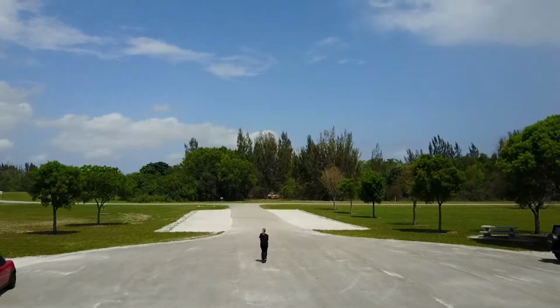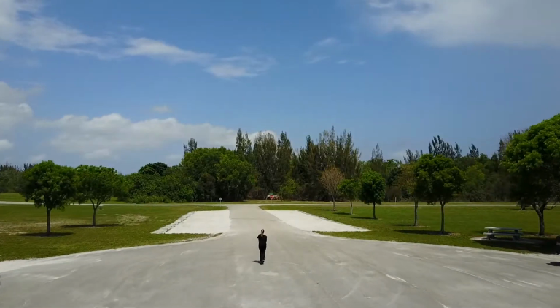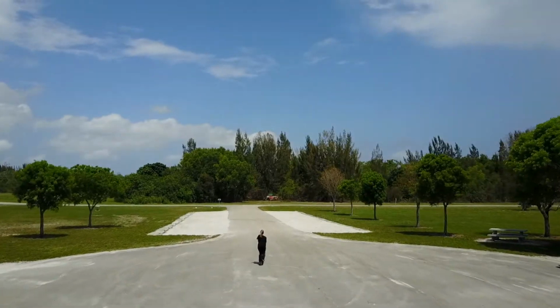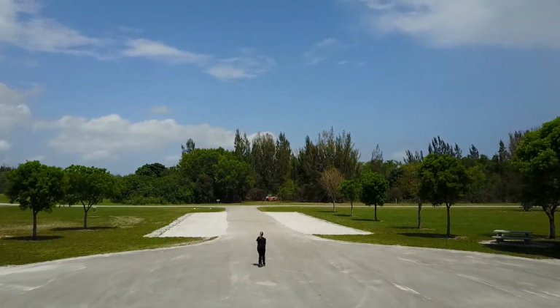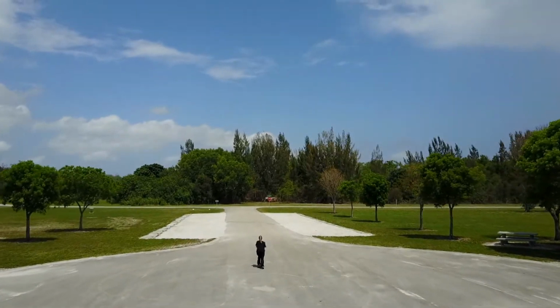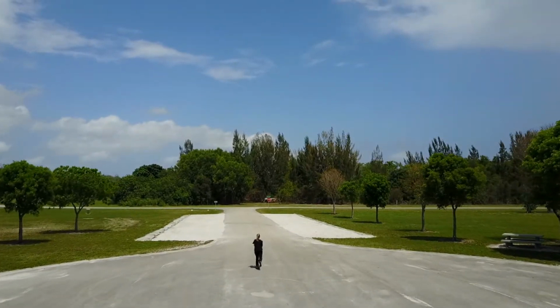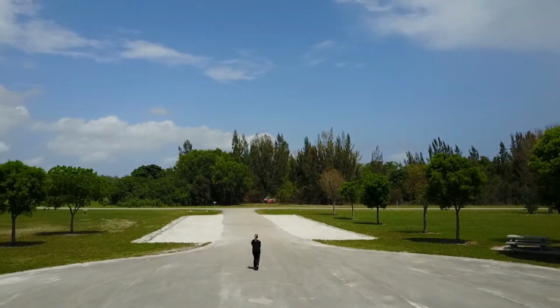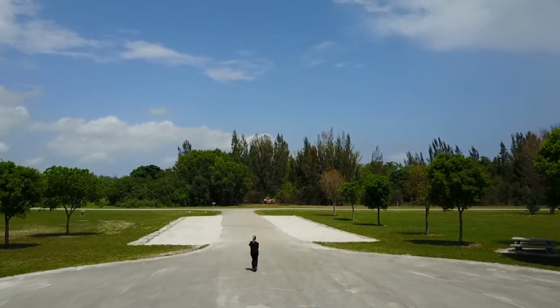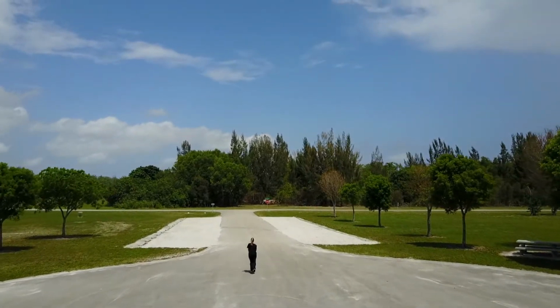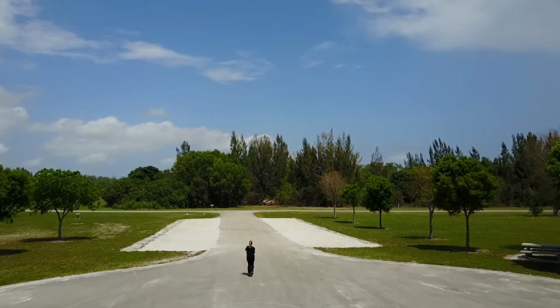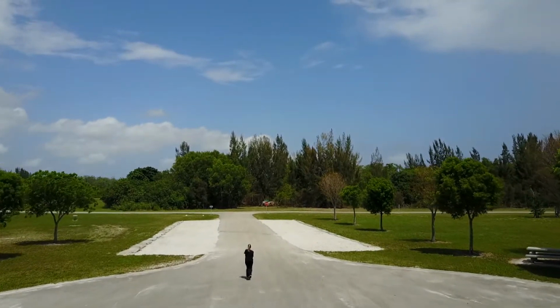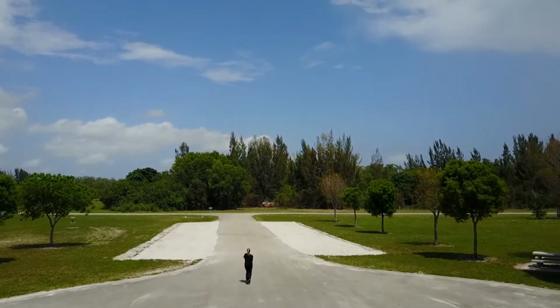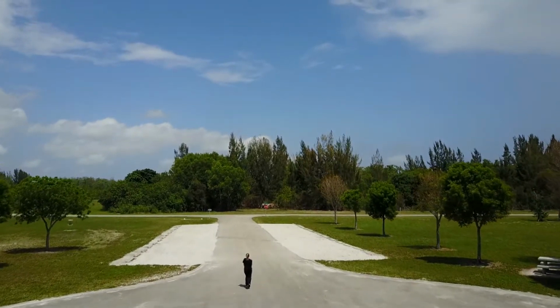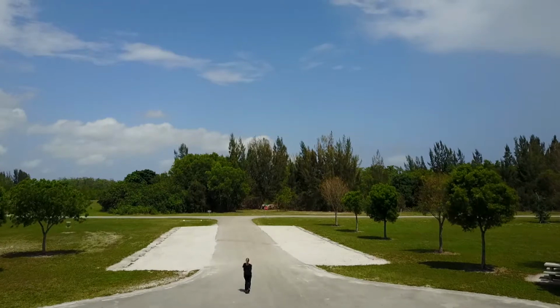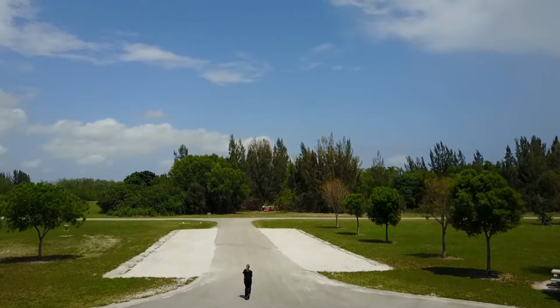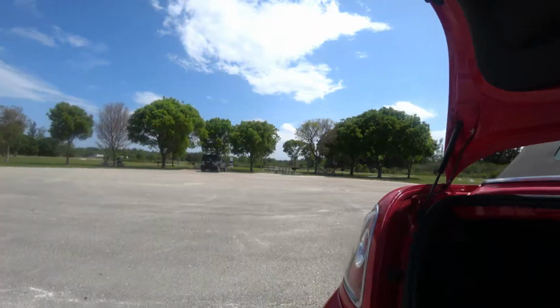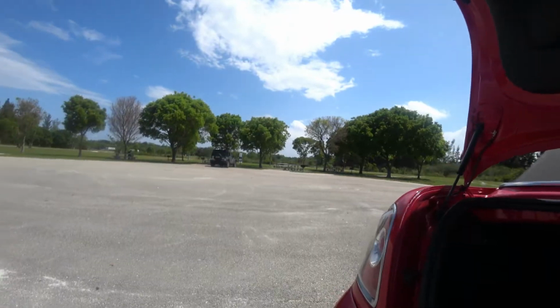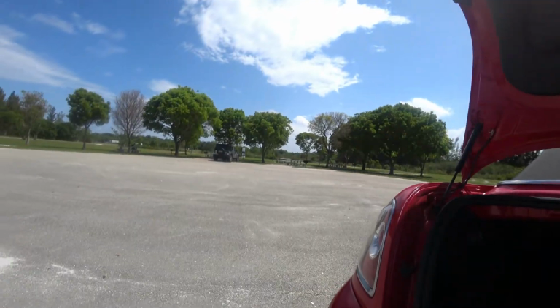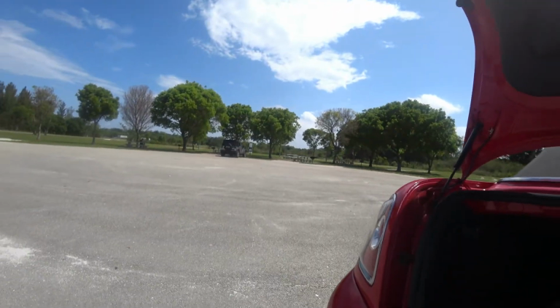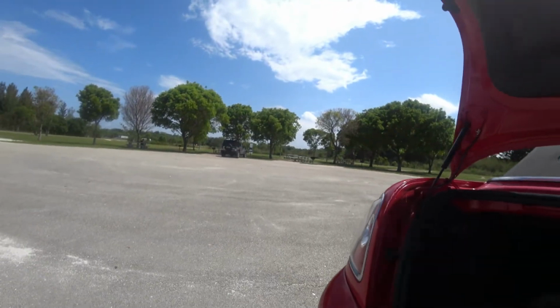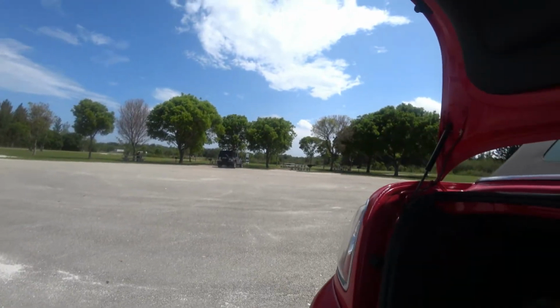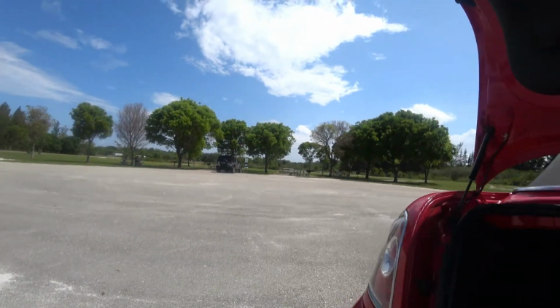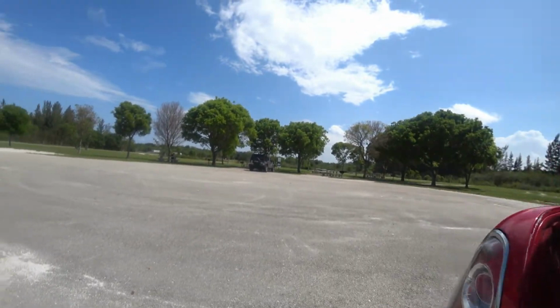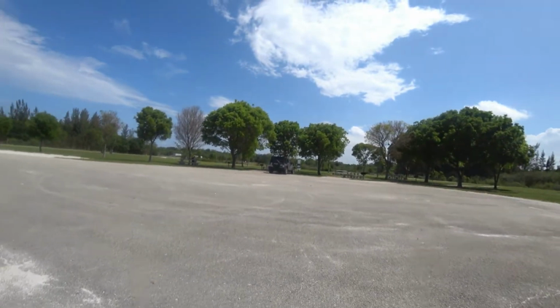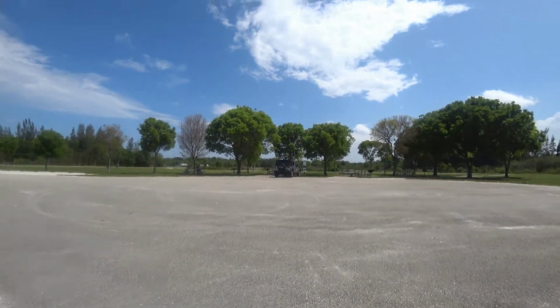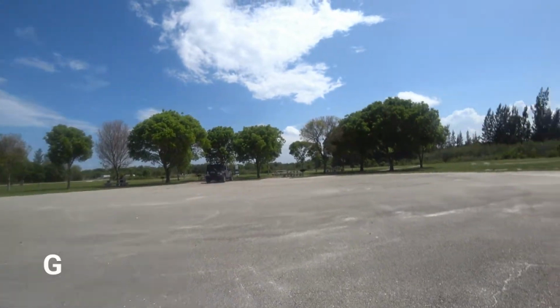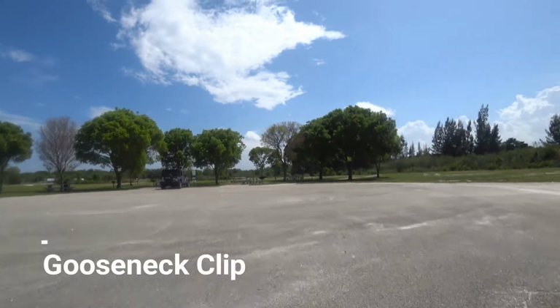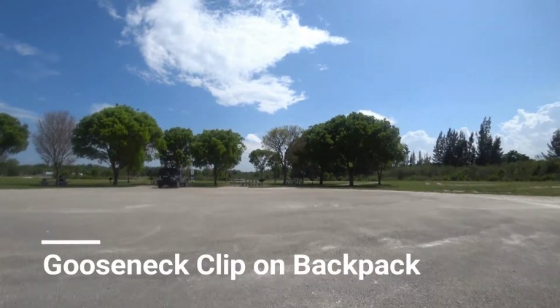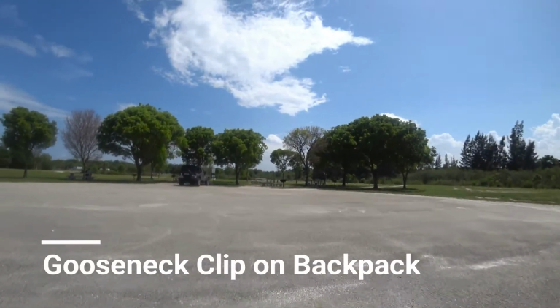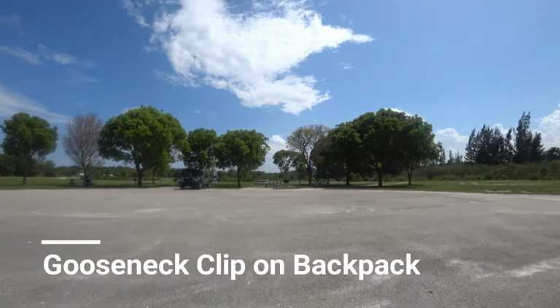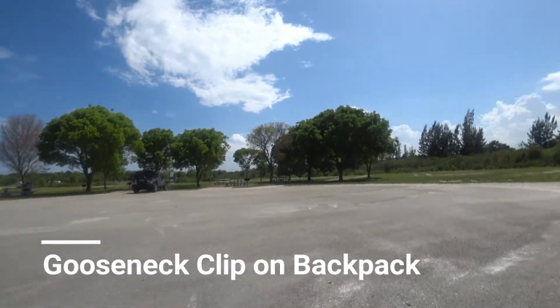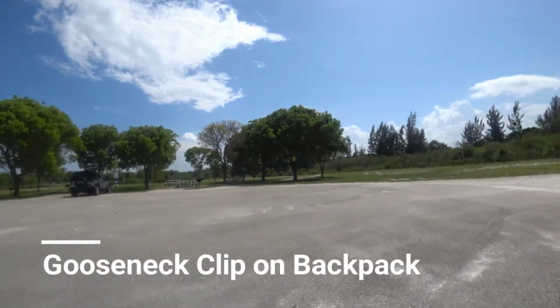Hey guys, so today I thought I would test out my new Sony action camera, the FDR-X3000, and thought I'd give it a go.